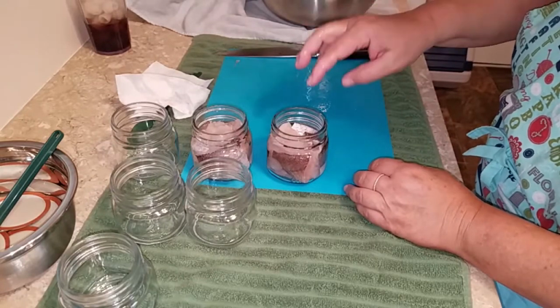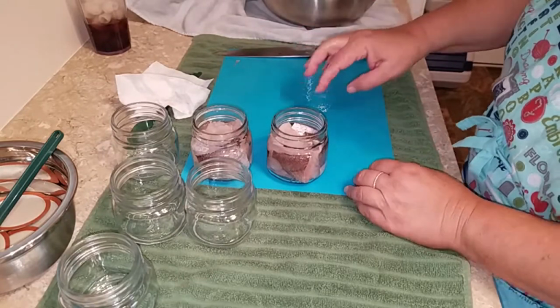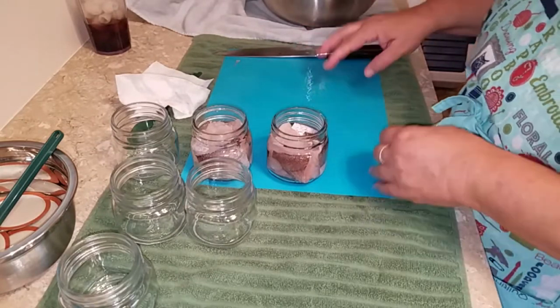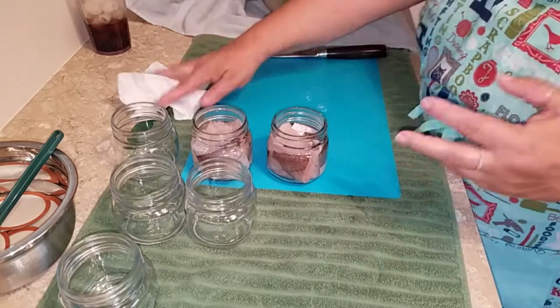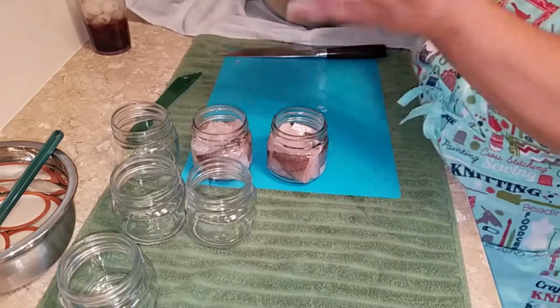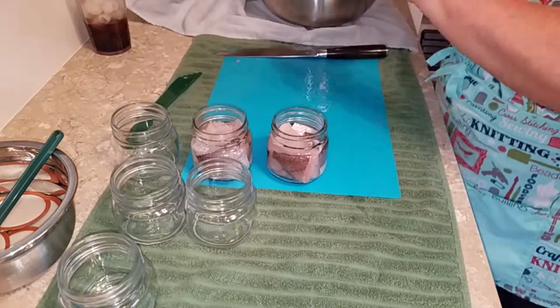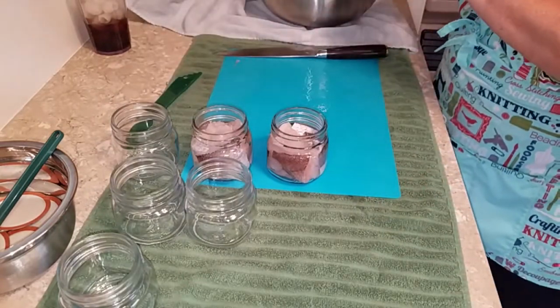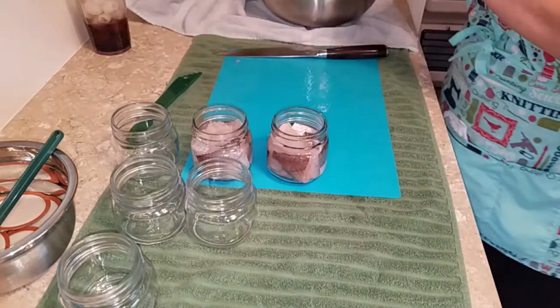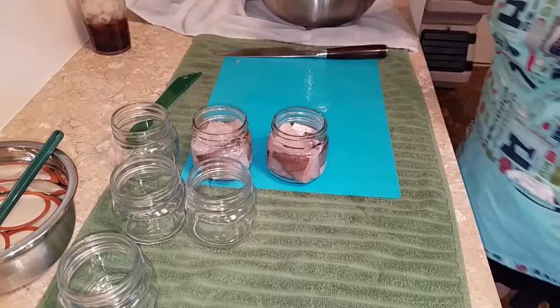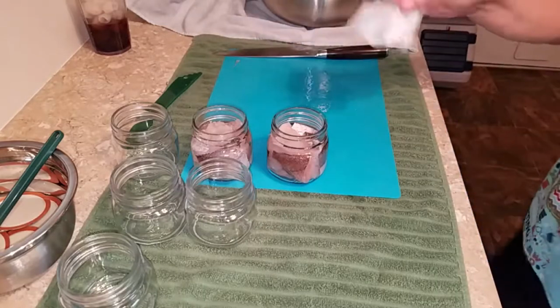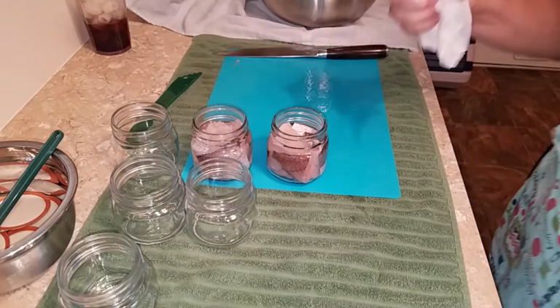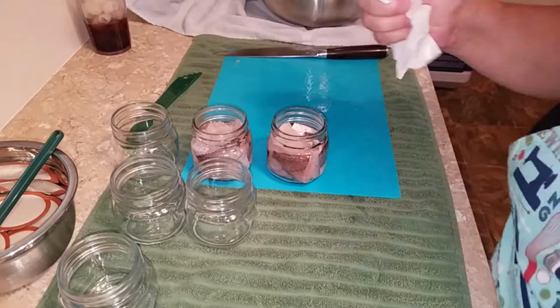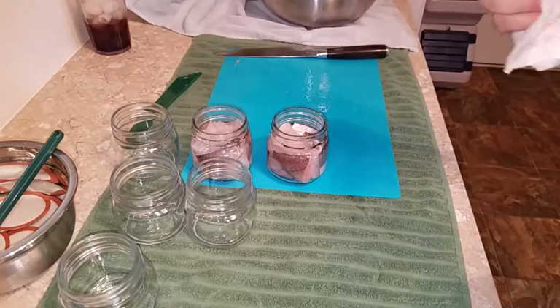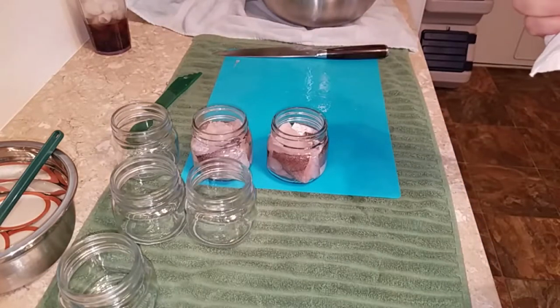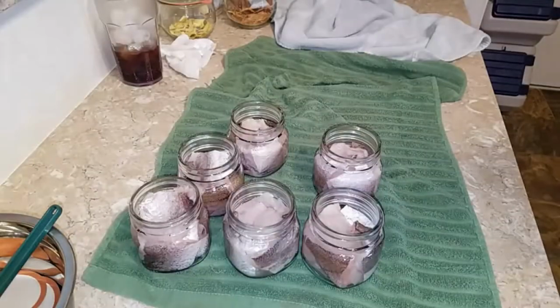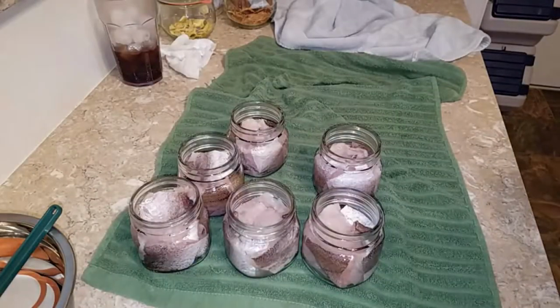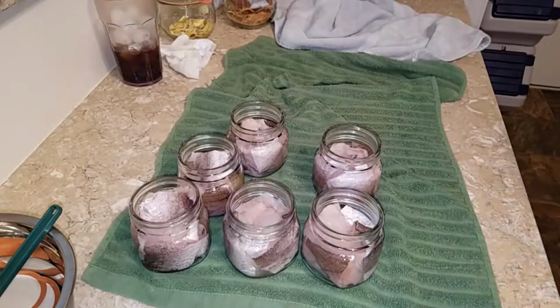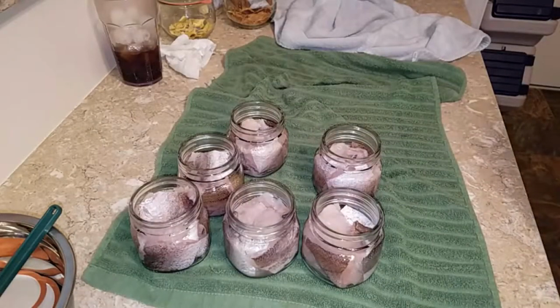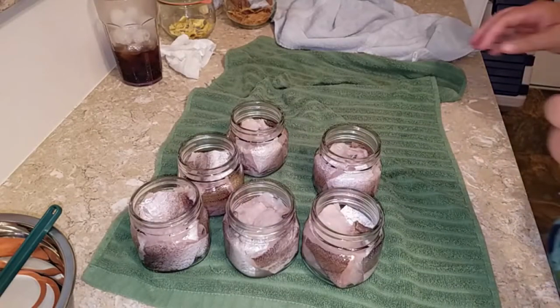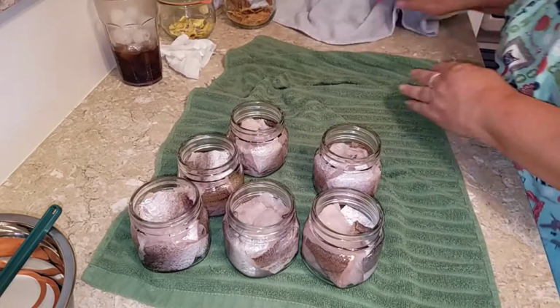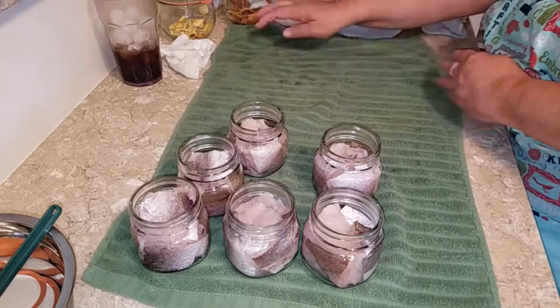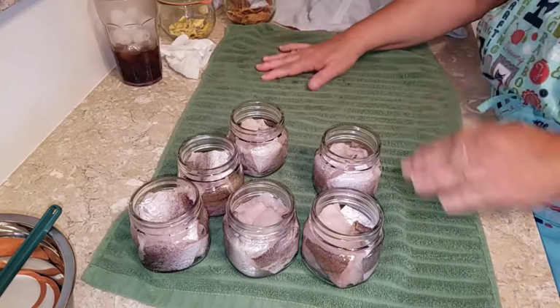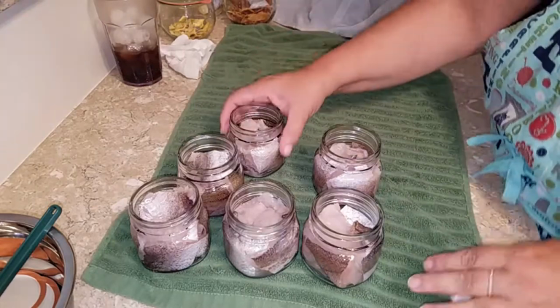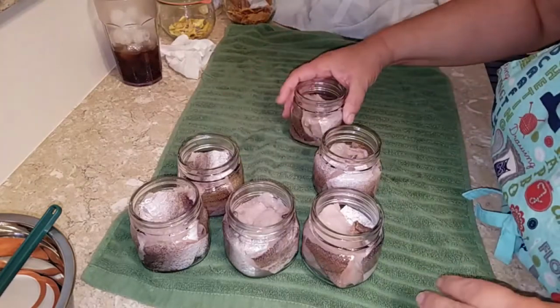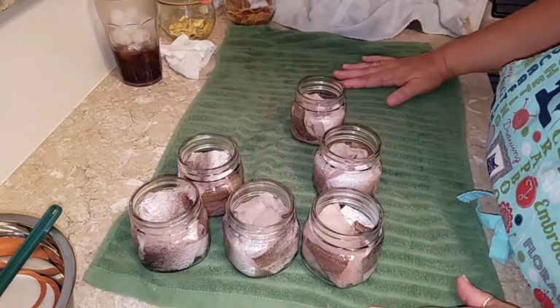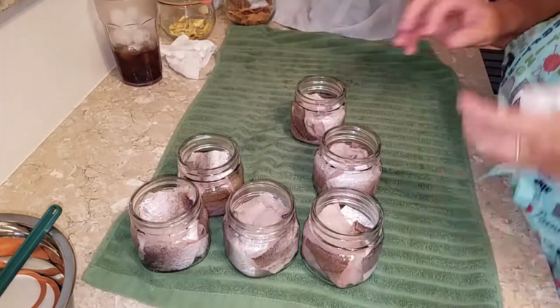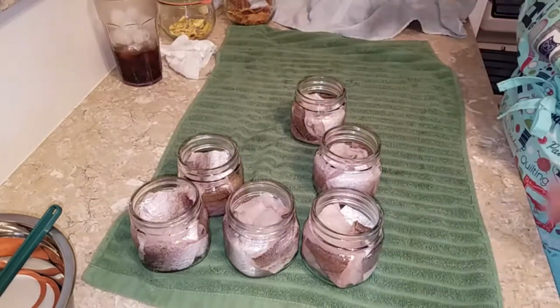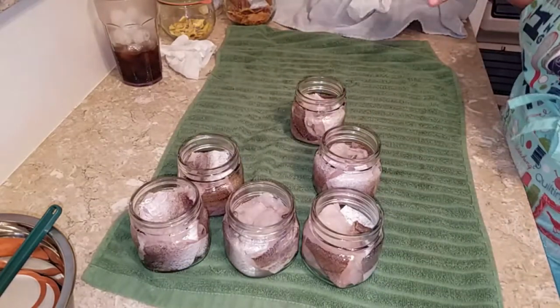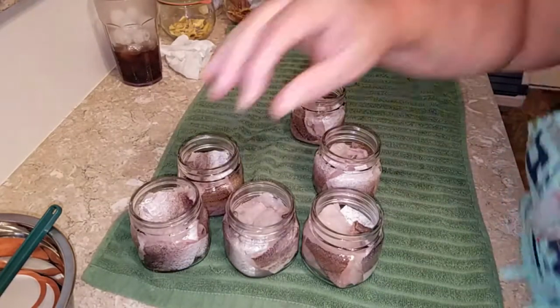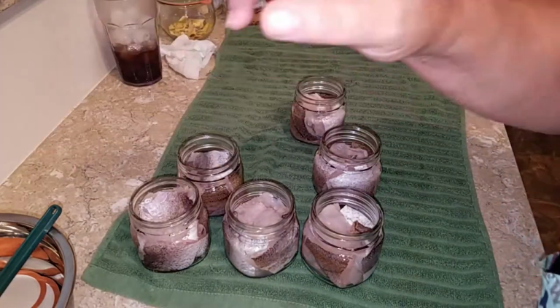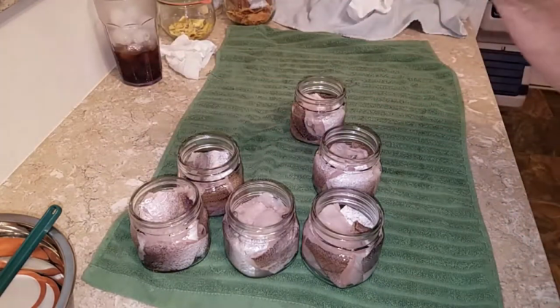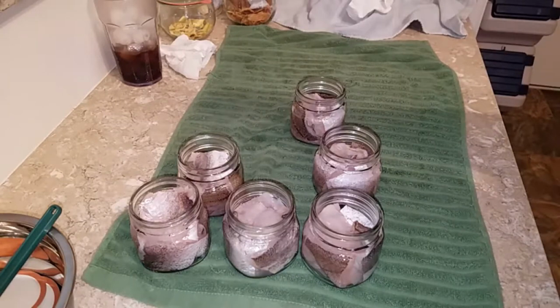I'm going to go ahead and do the rest of these jars and then bring you back when I'm going to put the lid on. I've got six jars, so that'll work out just fine.